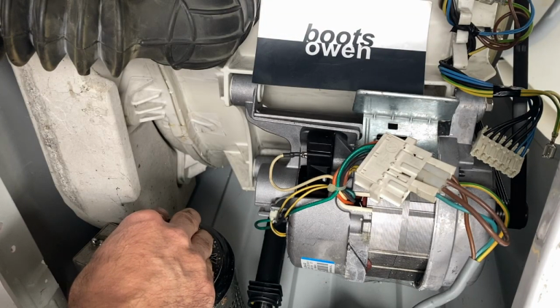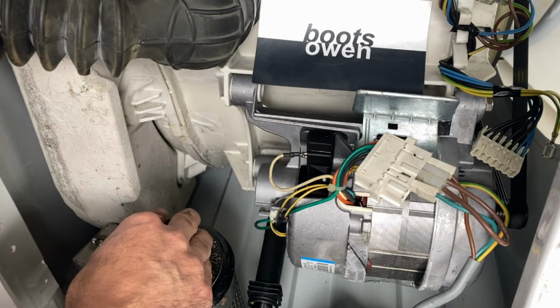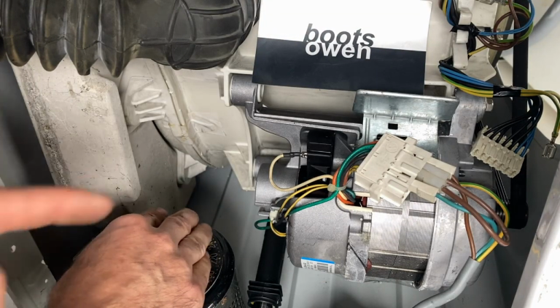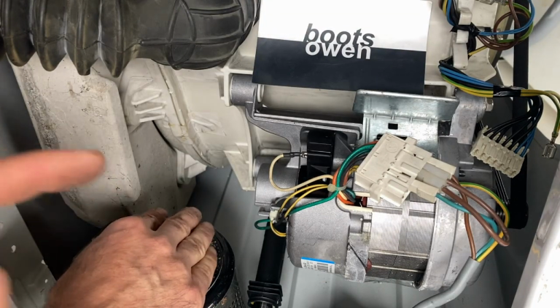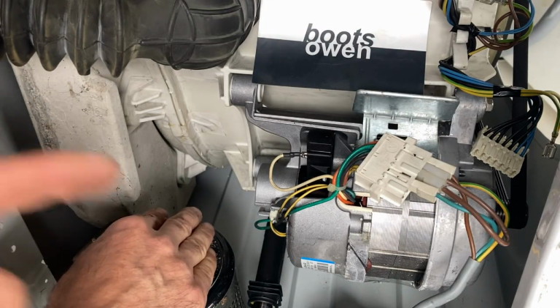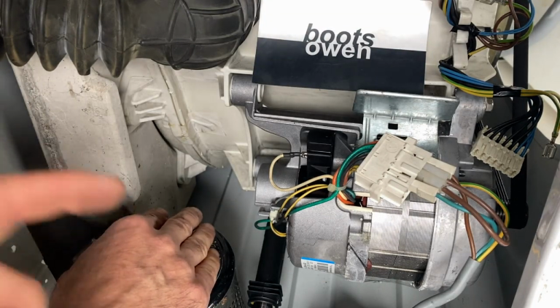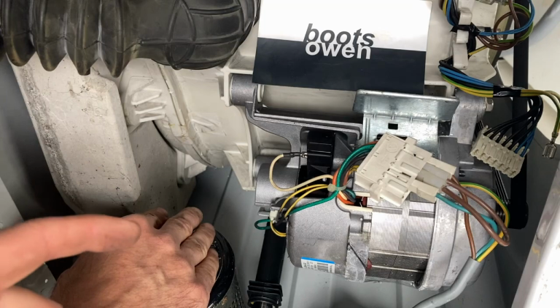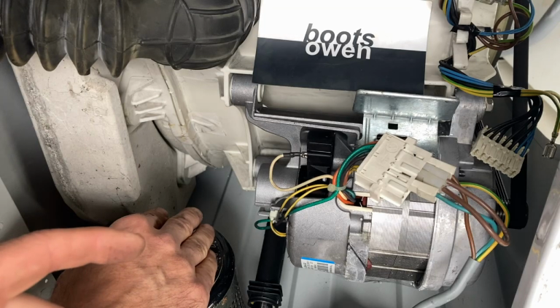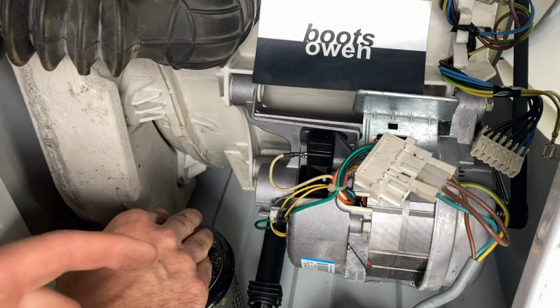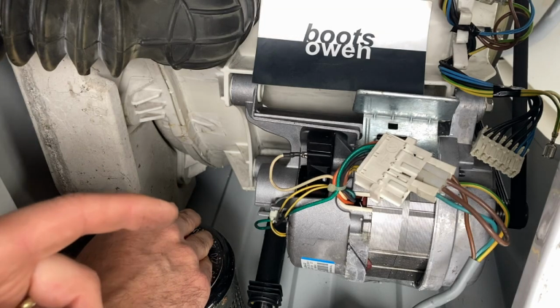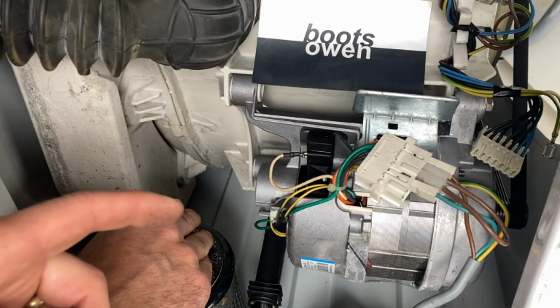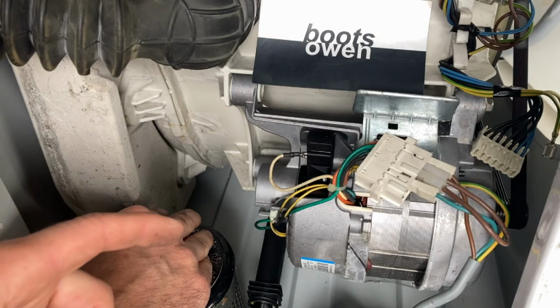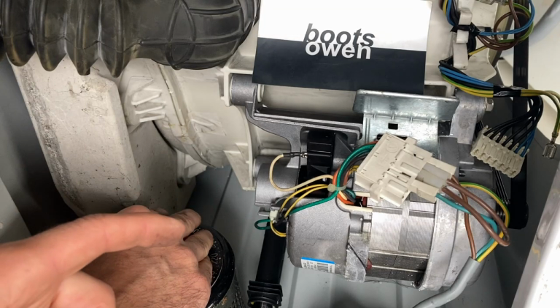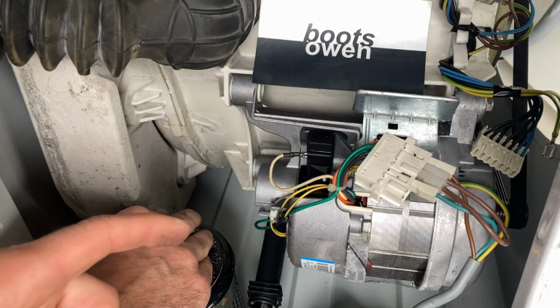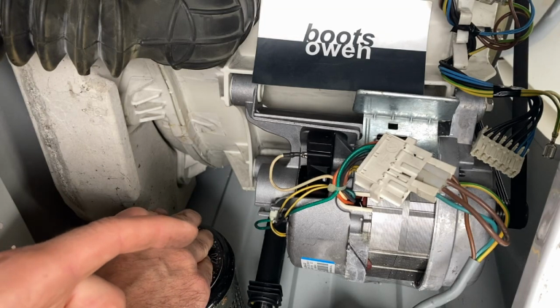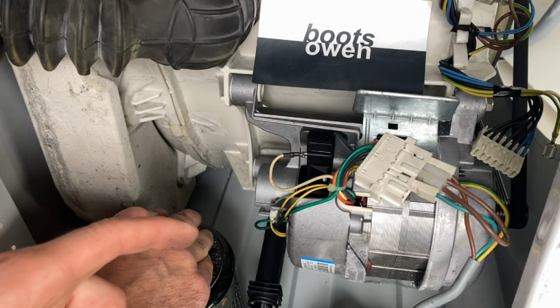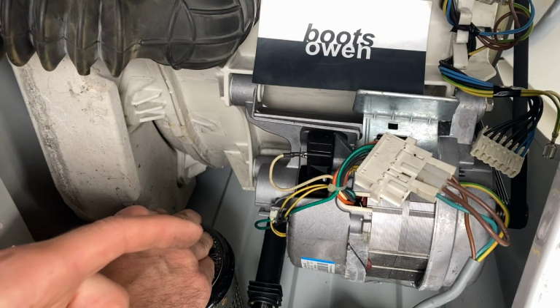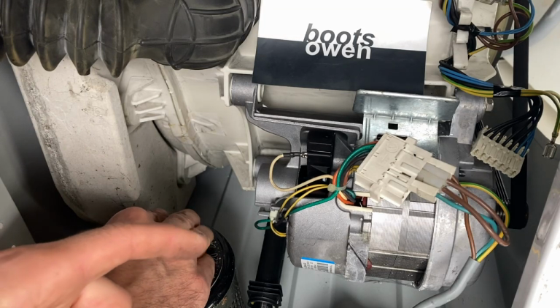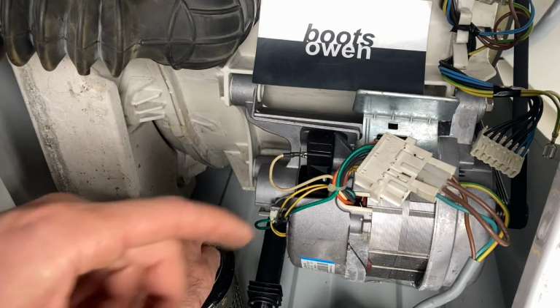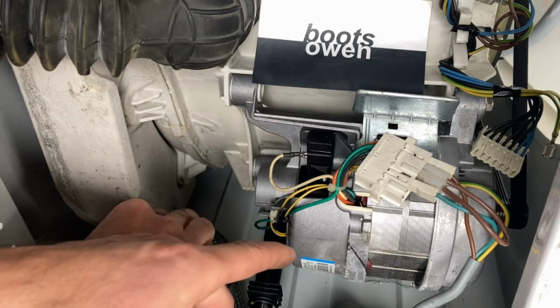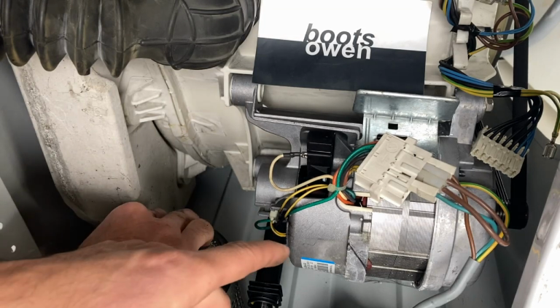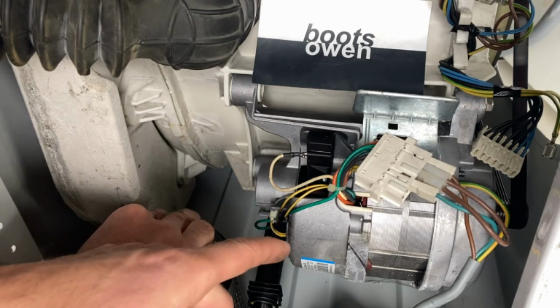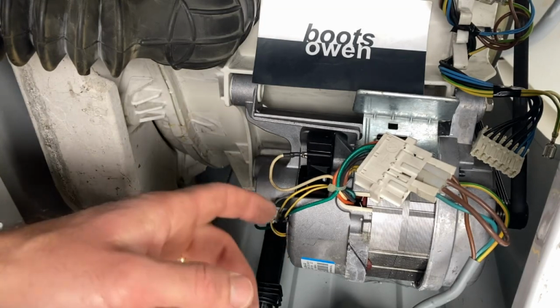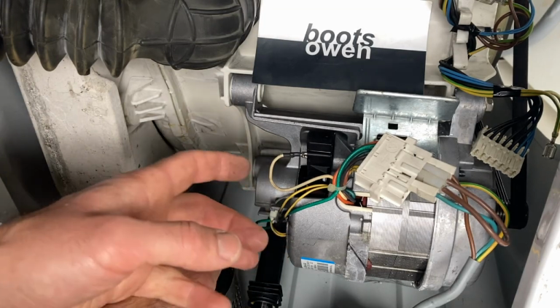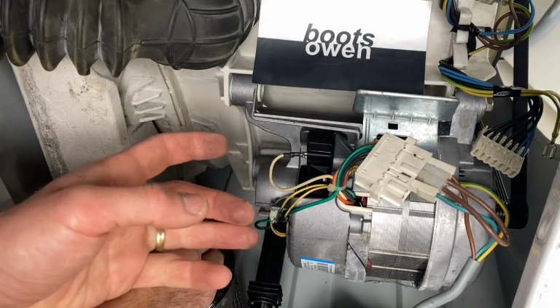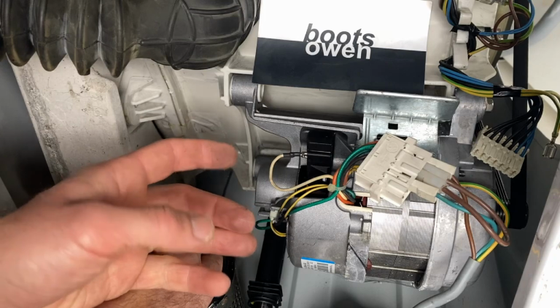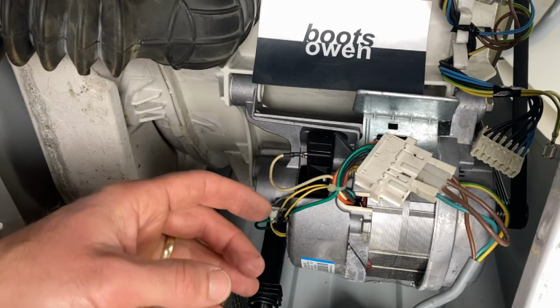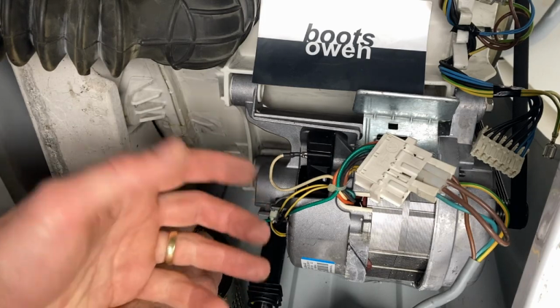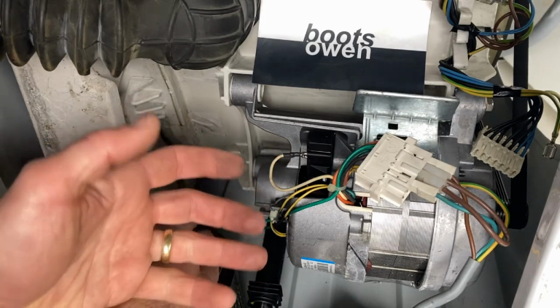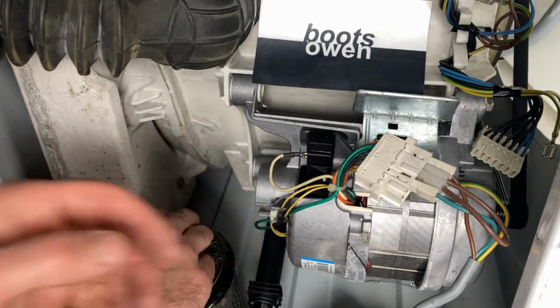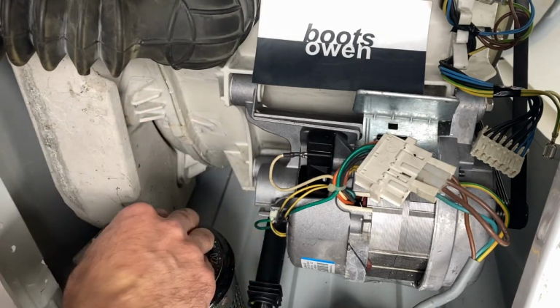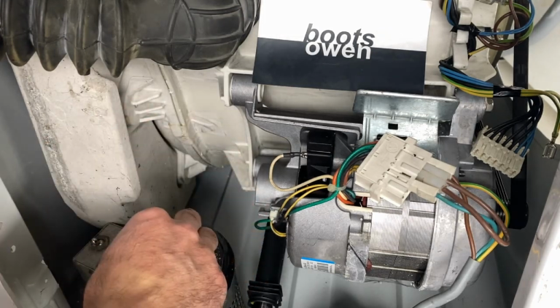You could also do this with a car battery. These motors are universal — they'll run on AC and DC. That's what the universal means.